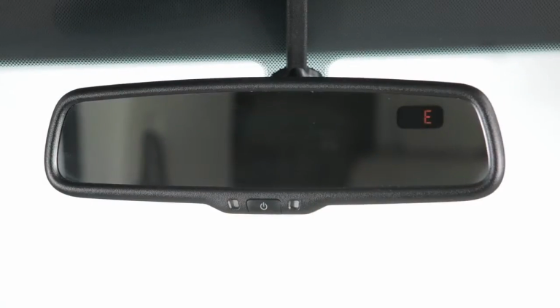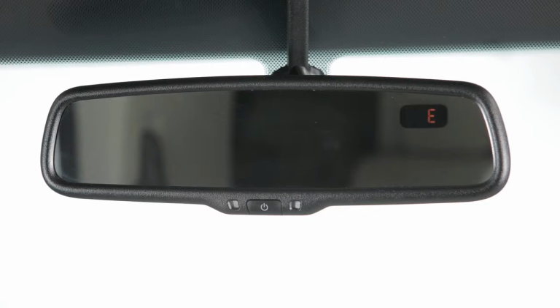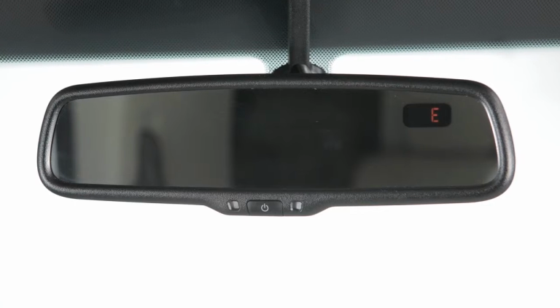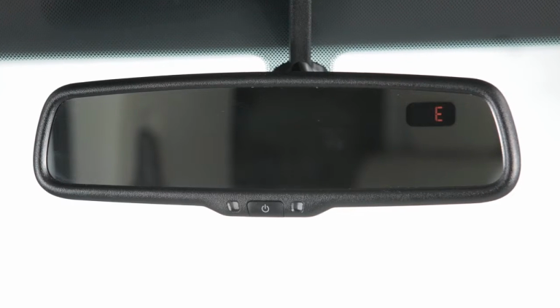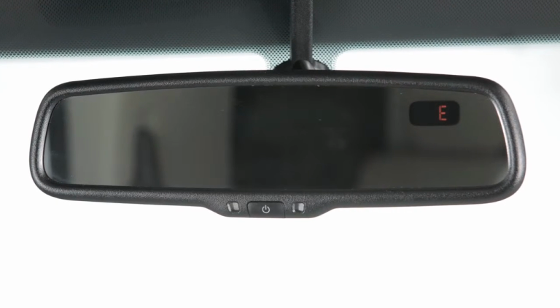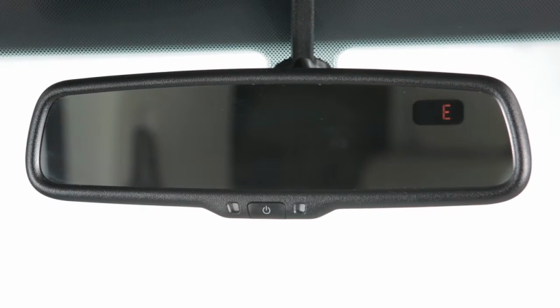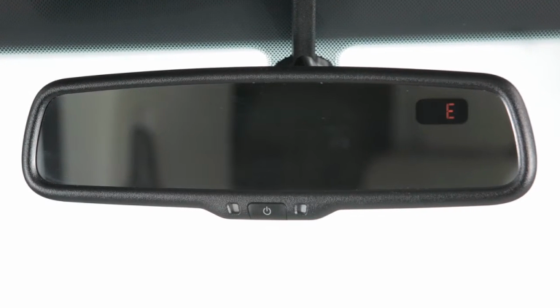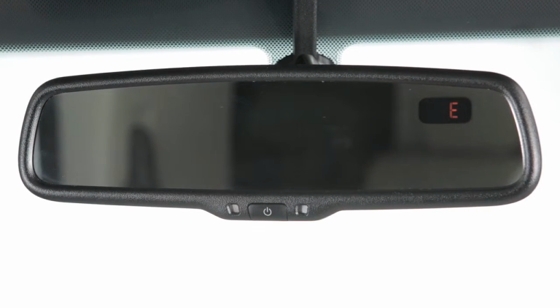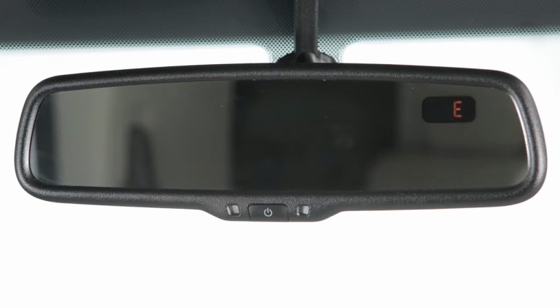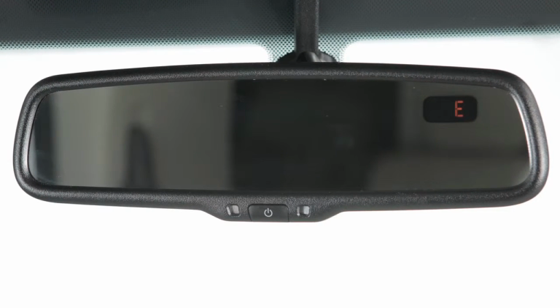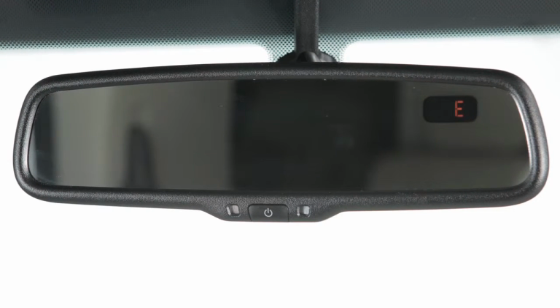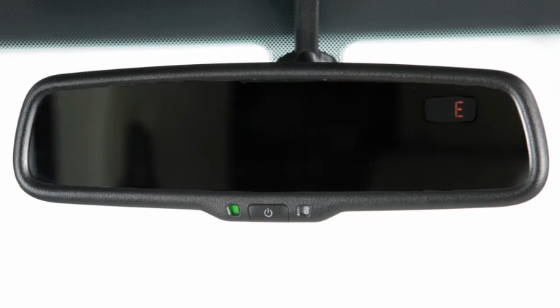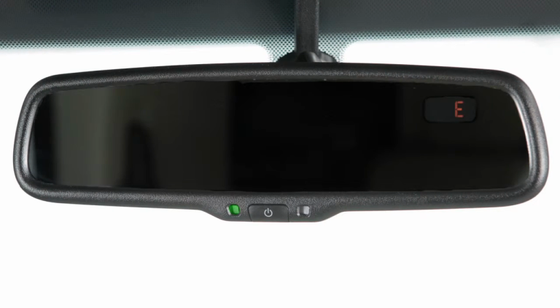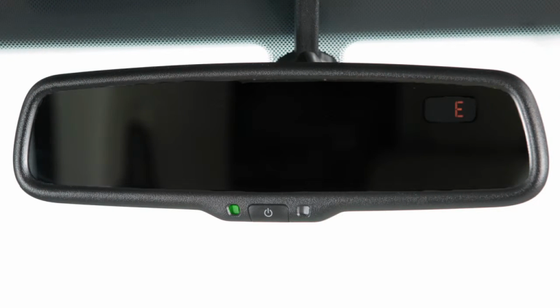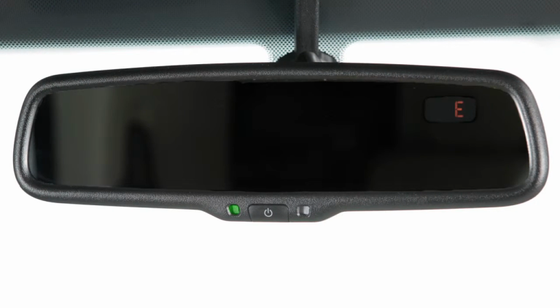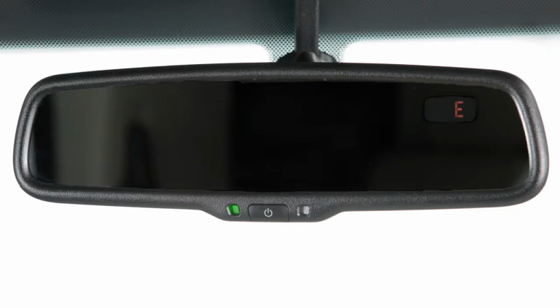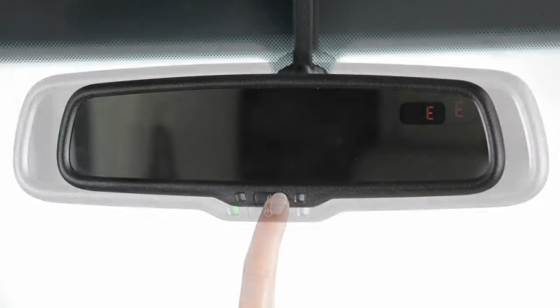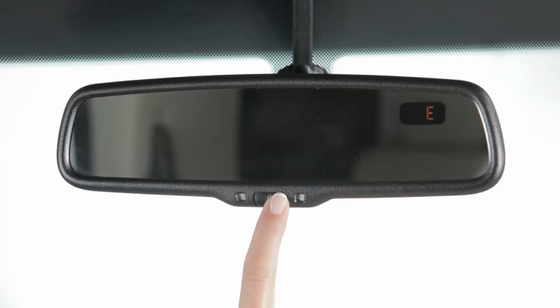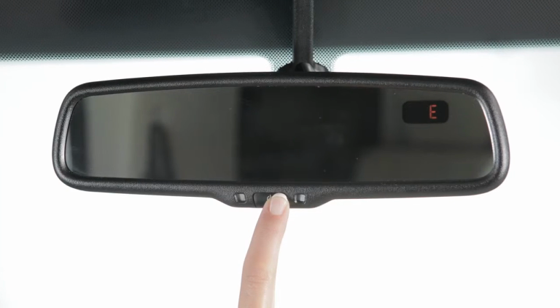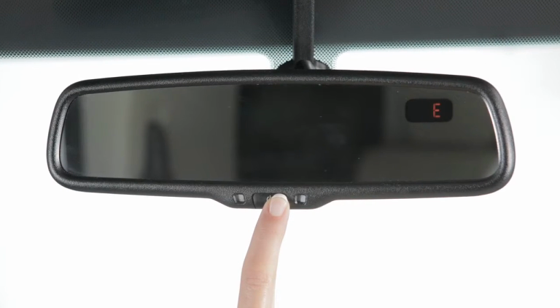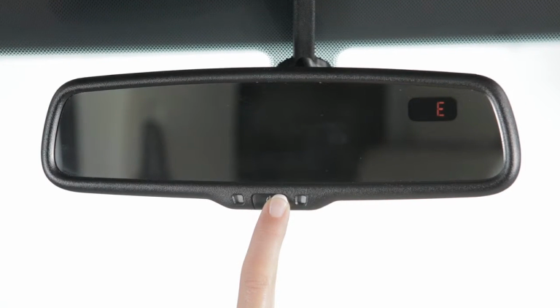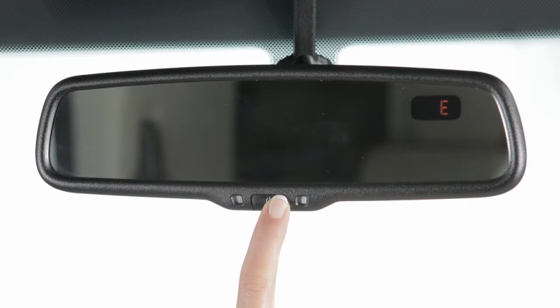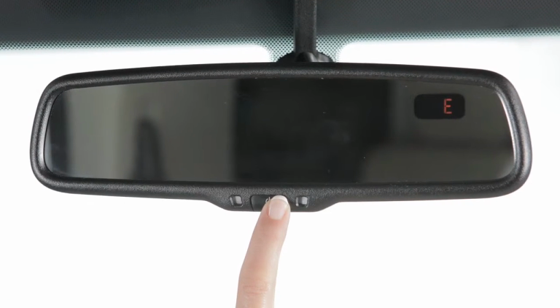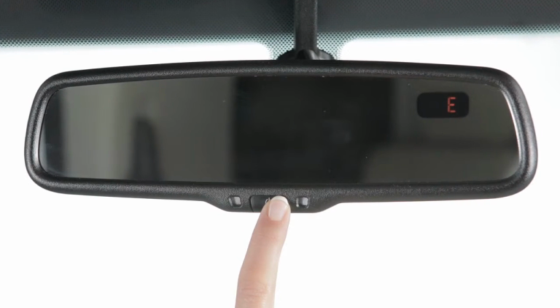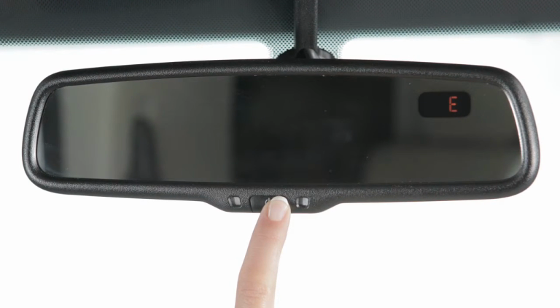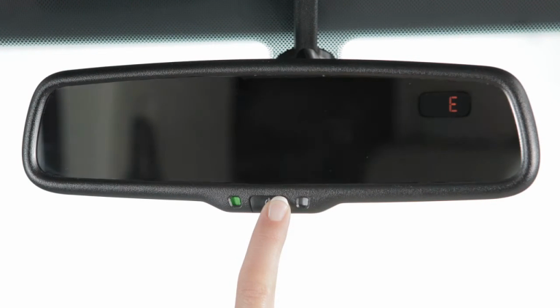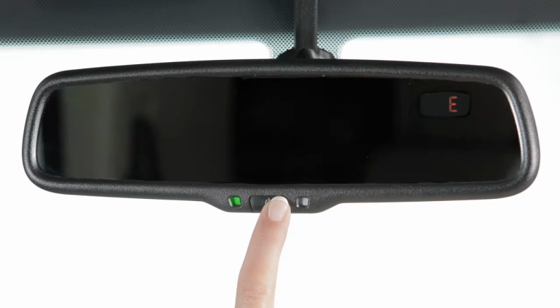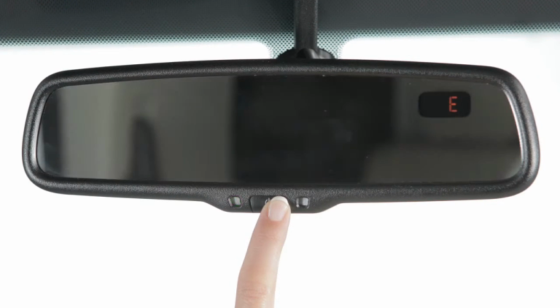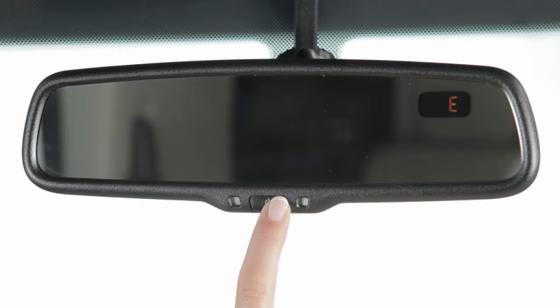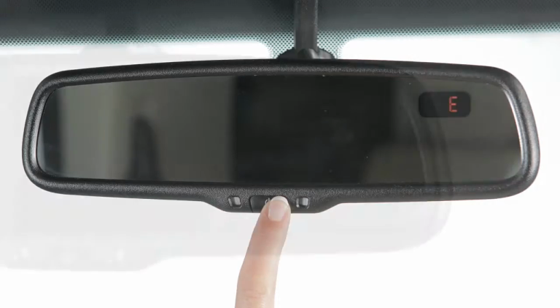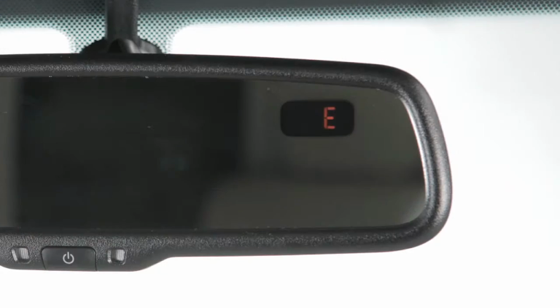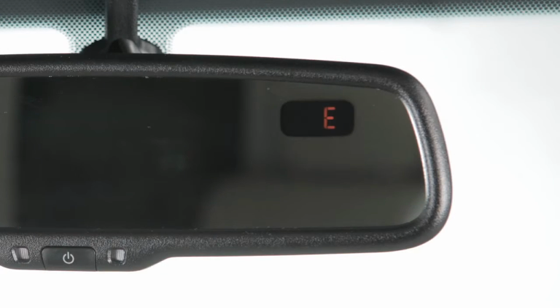Your vehicle's rear view mirror may have a feature that enables it to detect glare and automatically dim the mirror surface. Press and hold this button for 8 seconds to turn the anti-glare feature on or off.